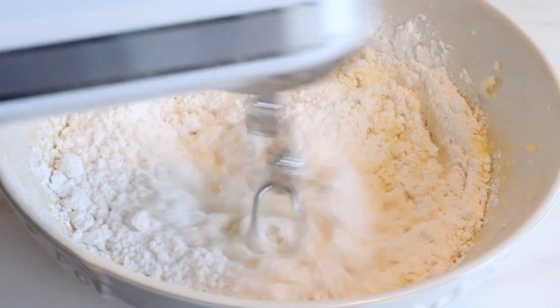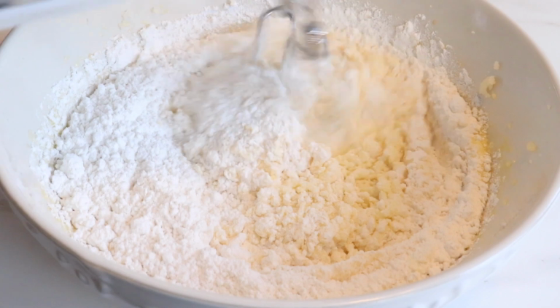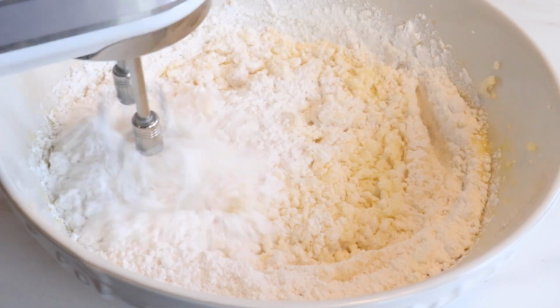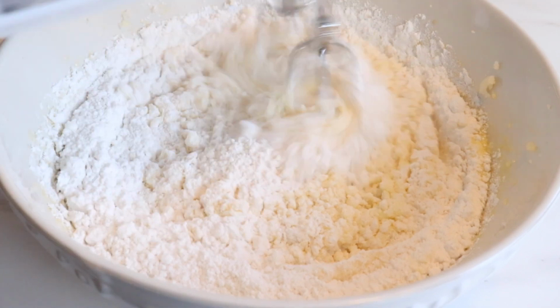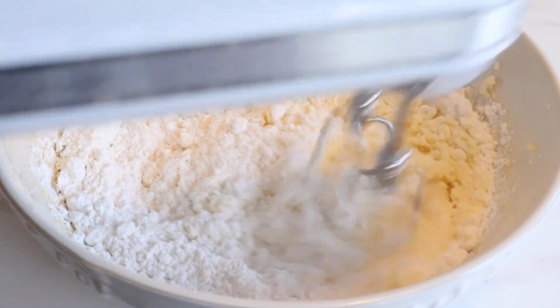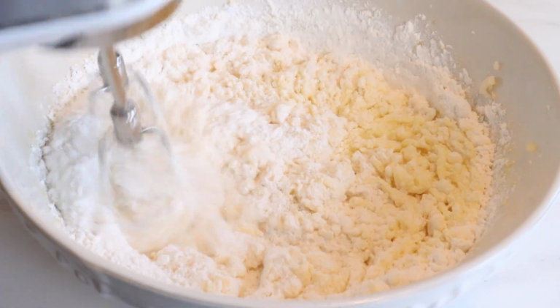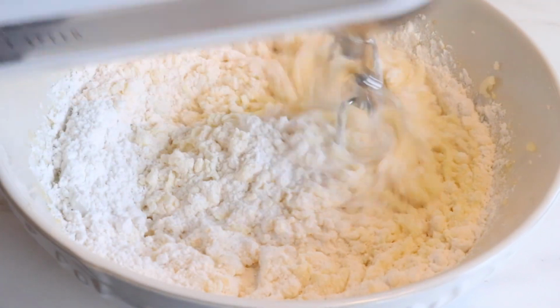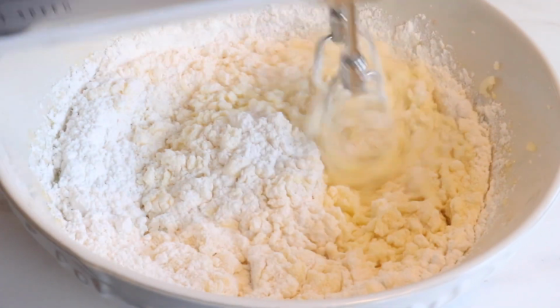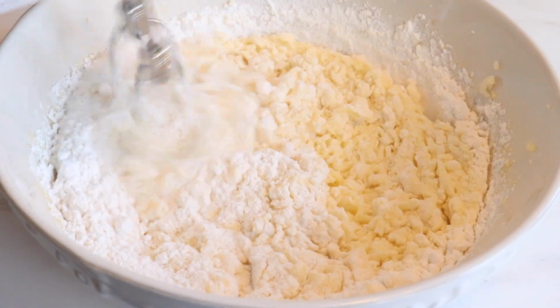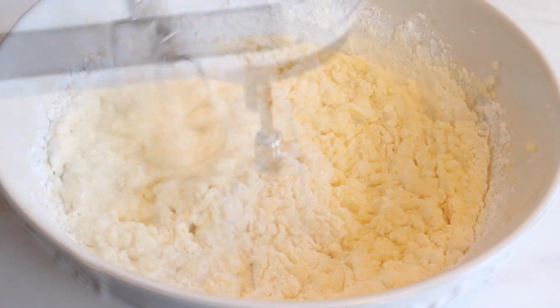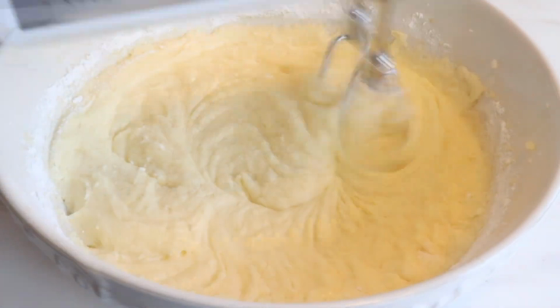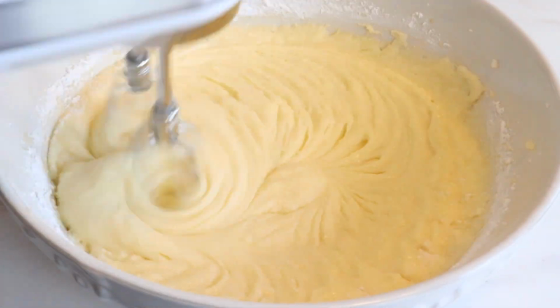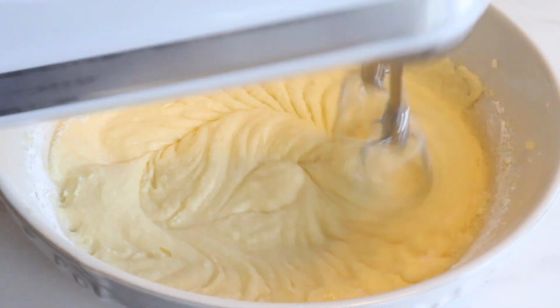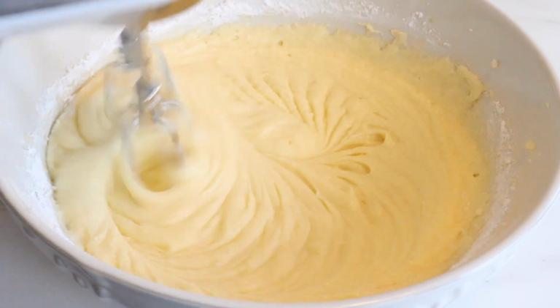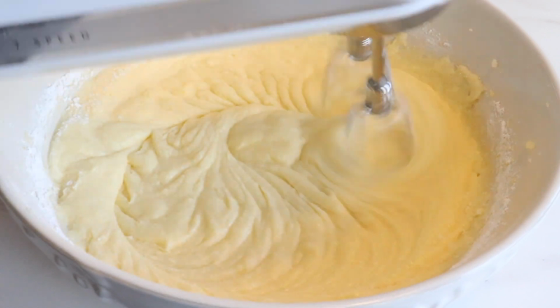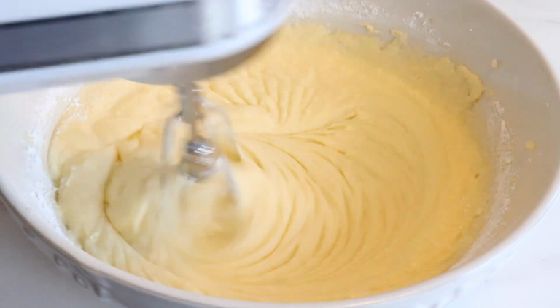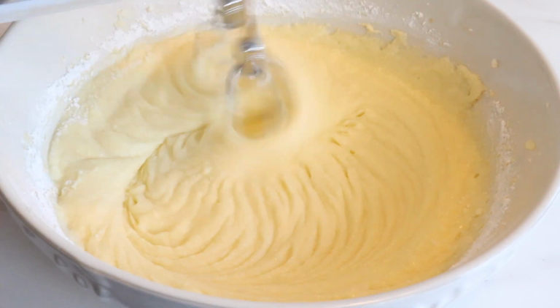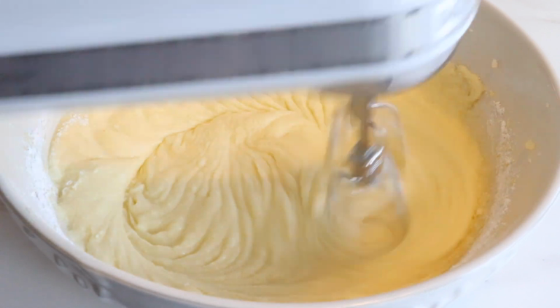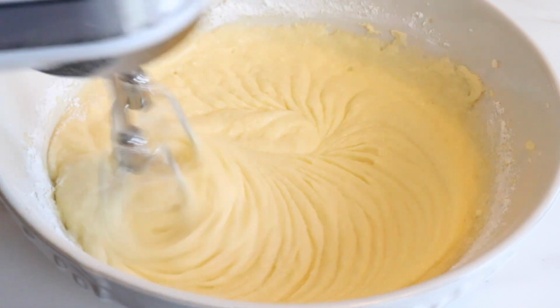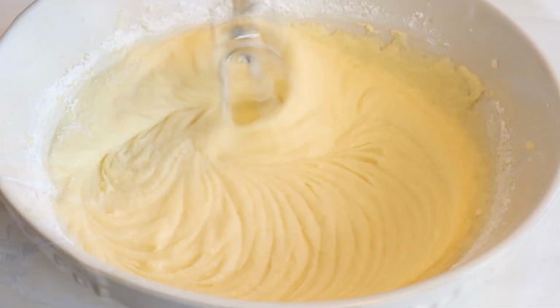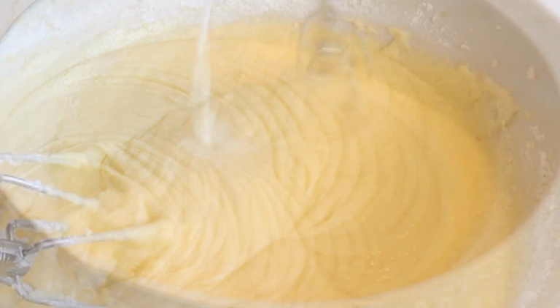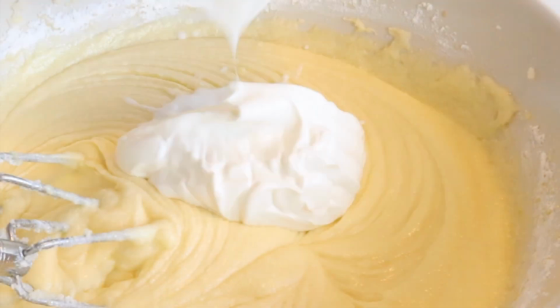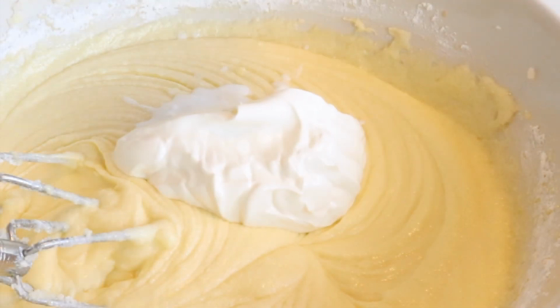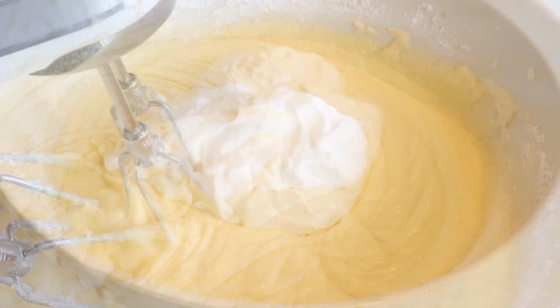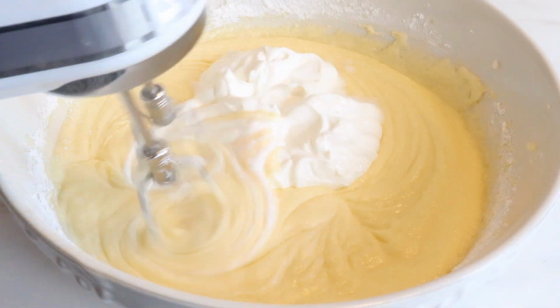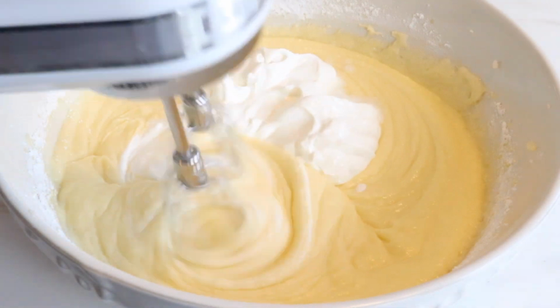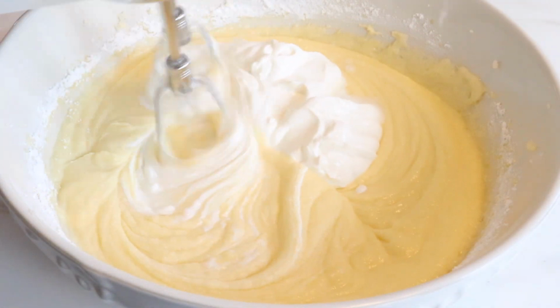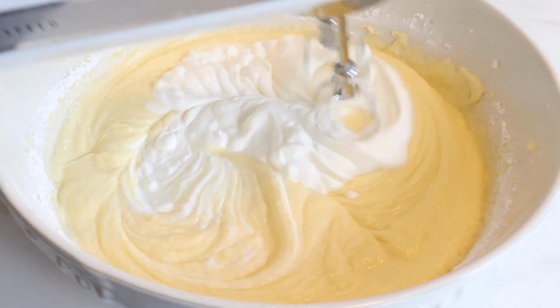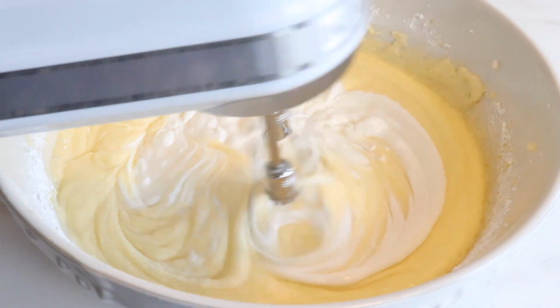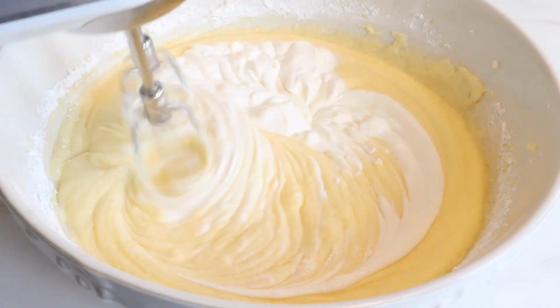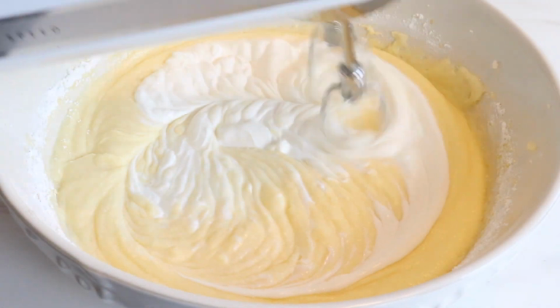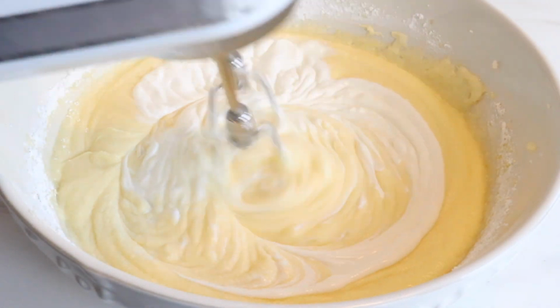Our dry ingredients consist of 3 cups of cake flour mixed with 1.5 teaspoons baking powder, 1 teaspoon baking soda, and a pinch of salt. For some moisture we're adding 1 cup of sour cream and half a cup of coconut milk.